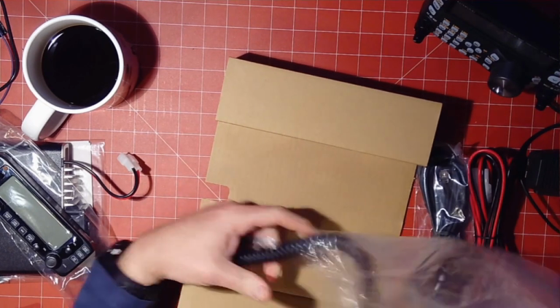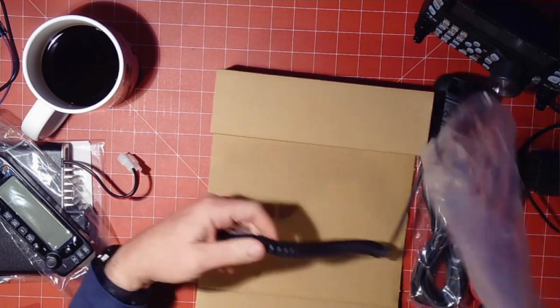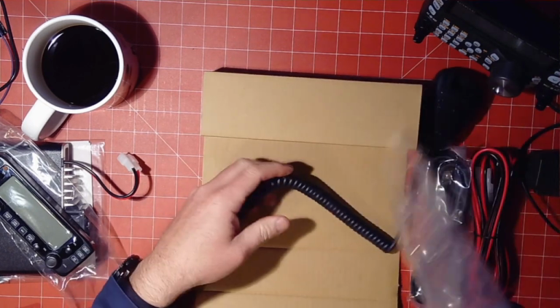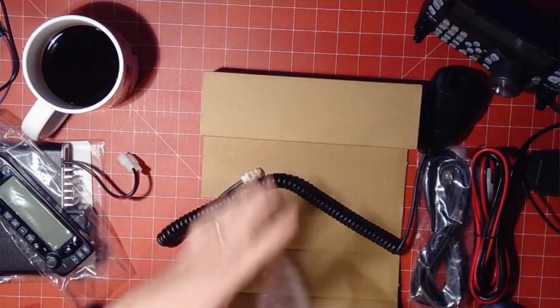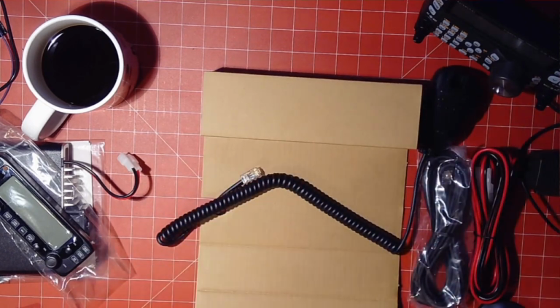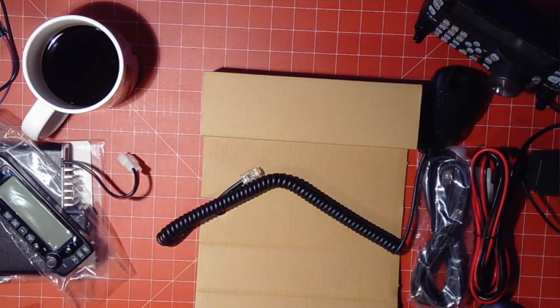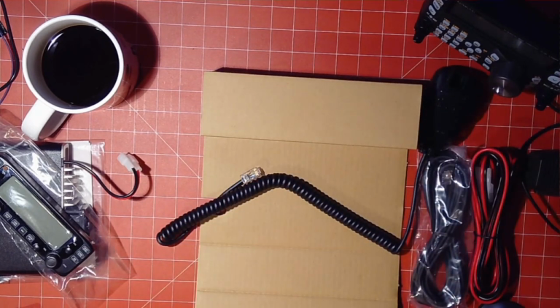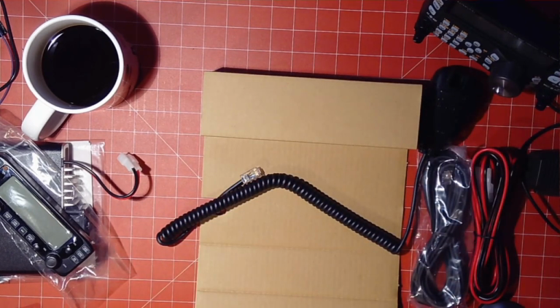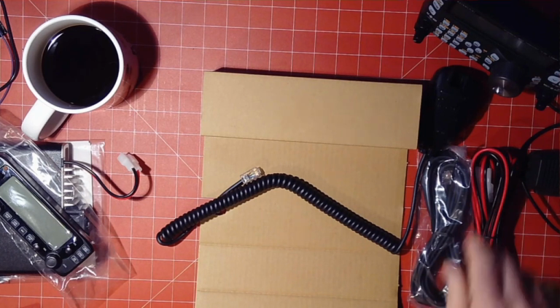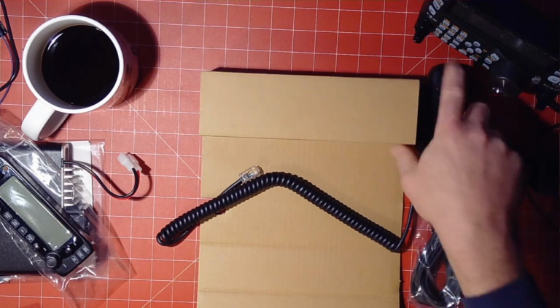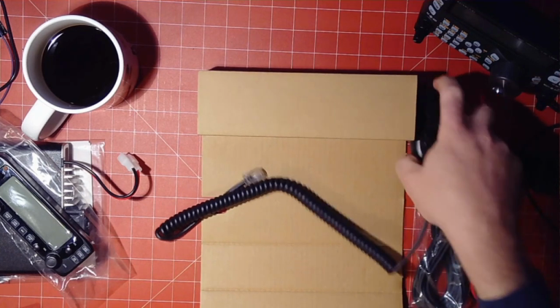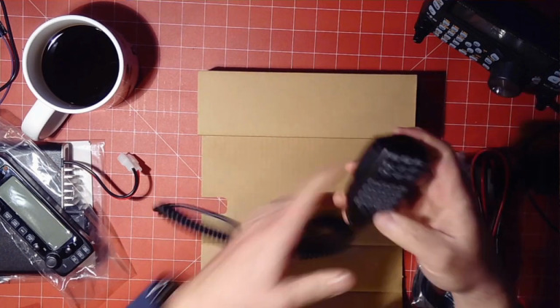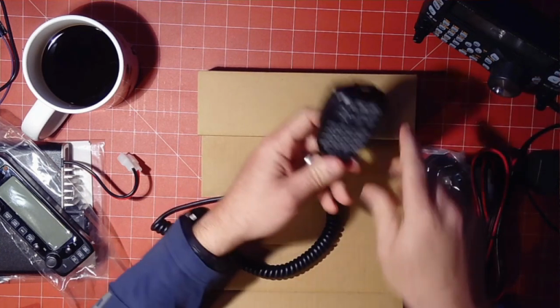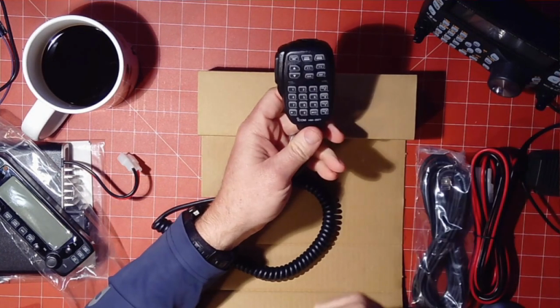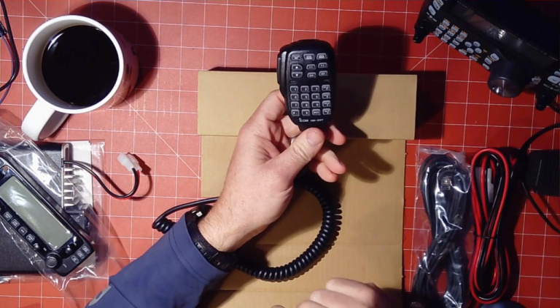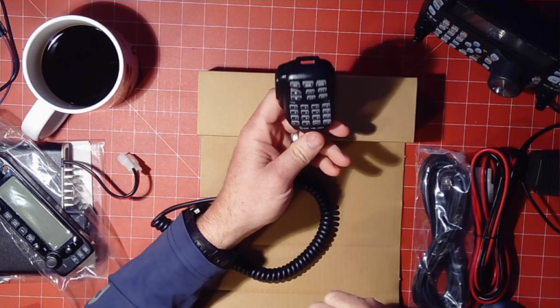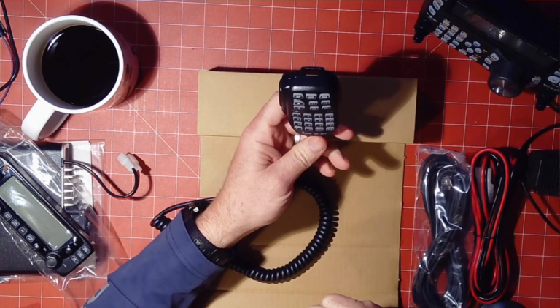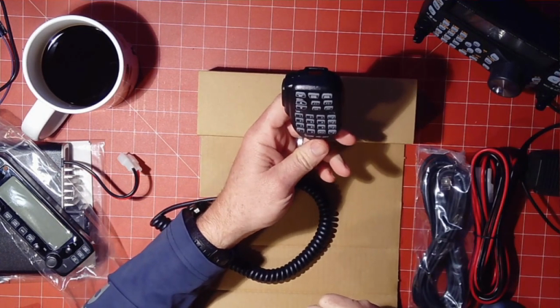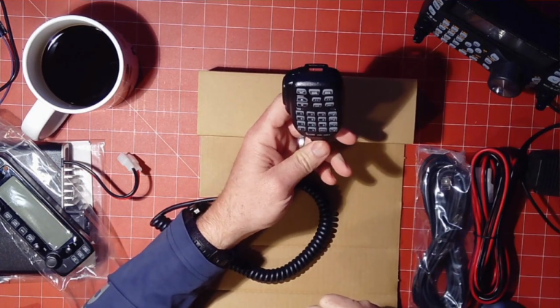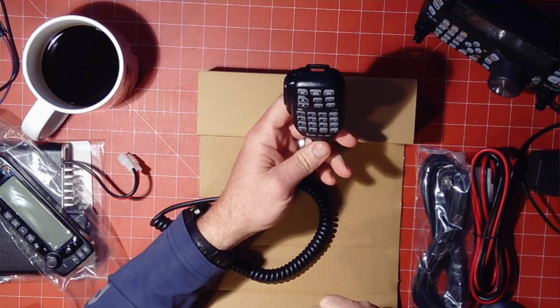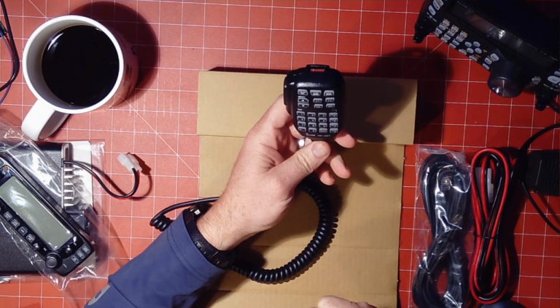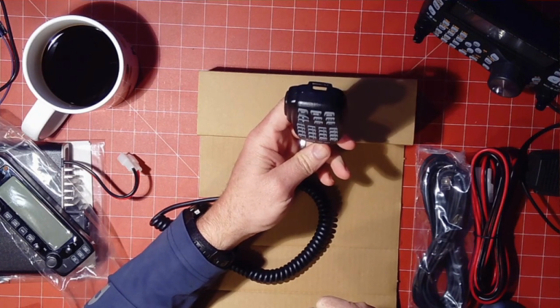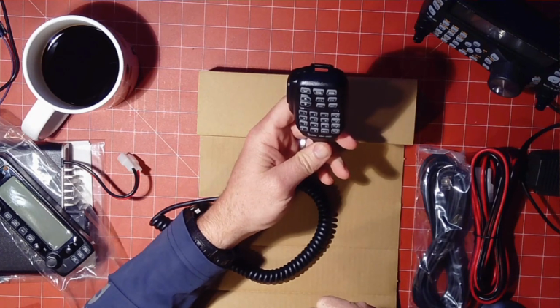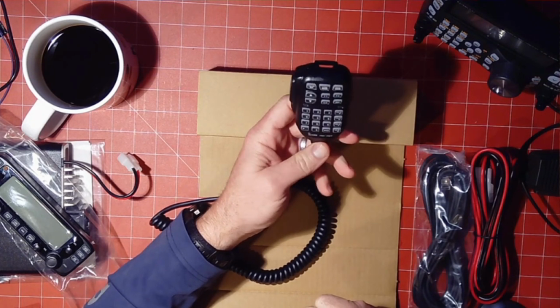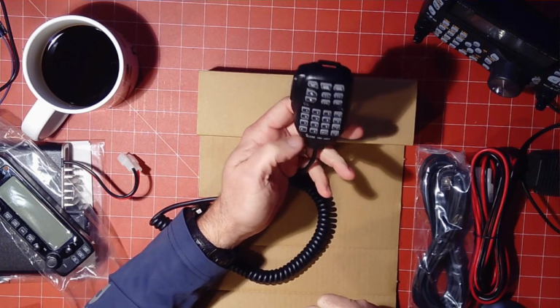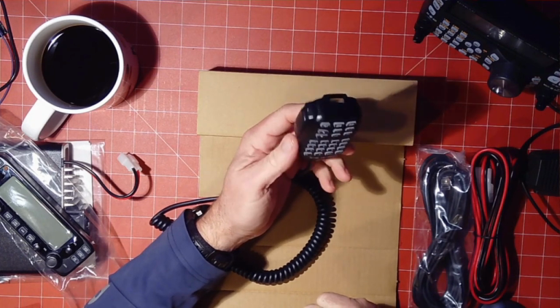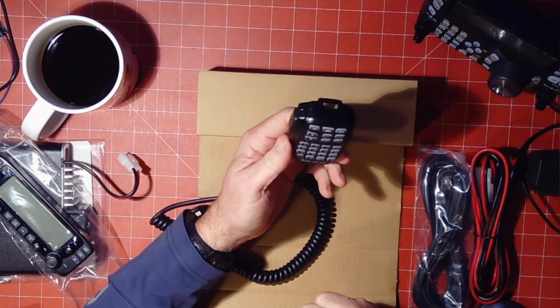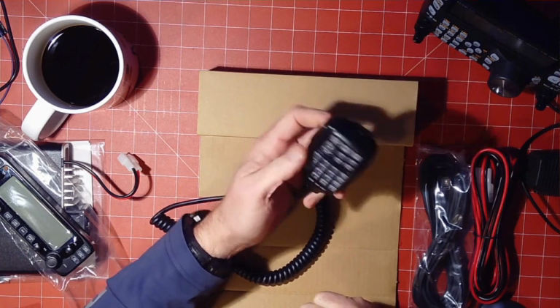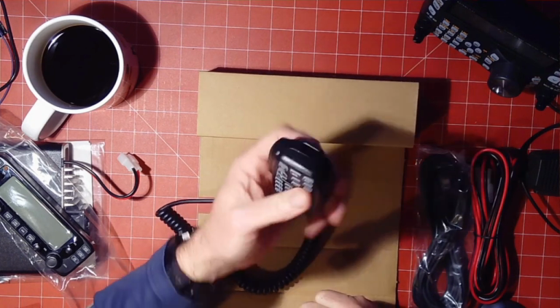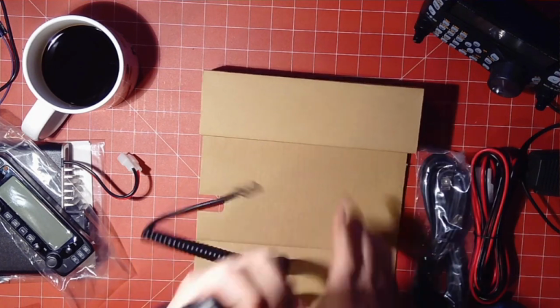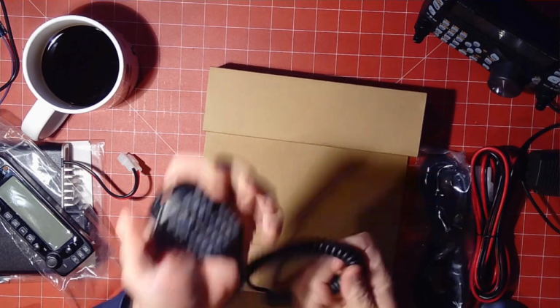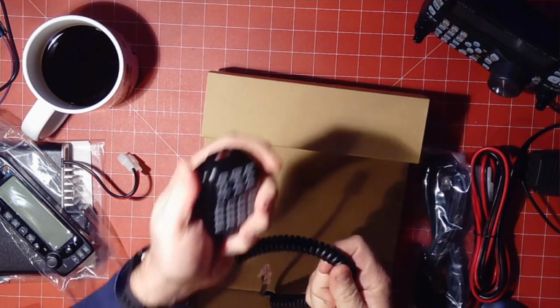And then we have the microphone. Let's take a look at it. This nice-looking microphone looks, well, like most other Icom mics — well-made, nice feel to it.